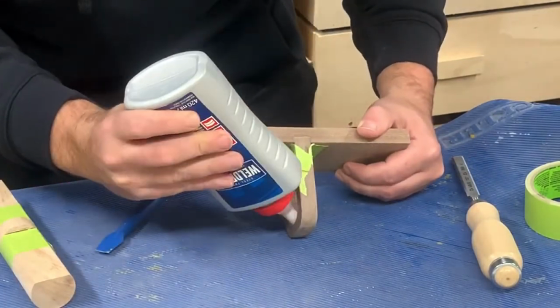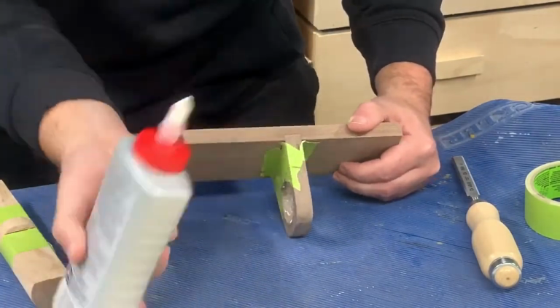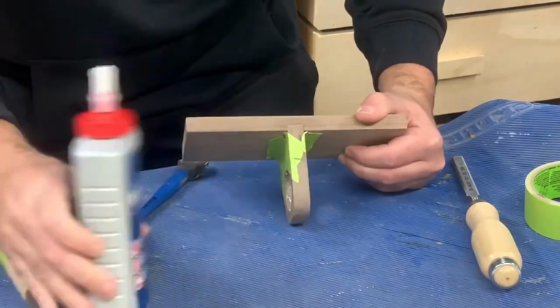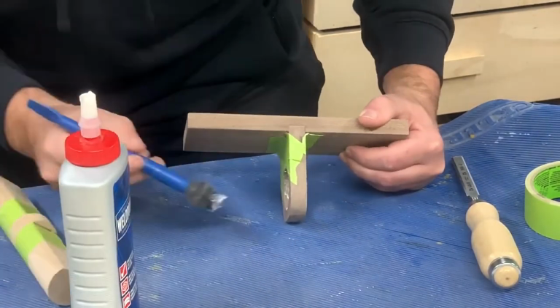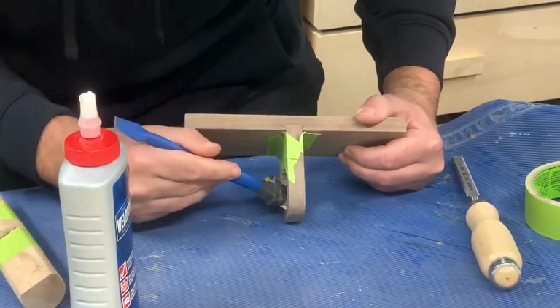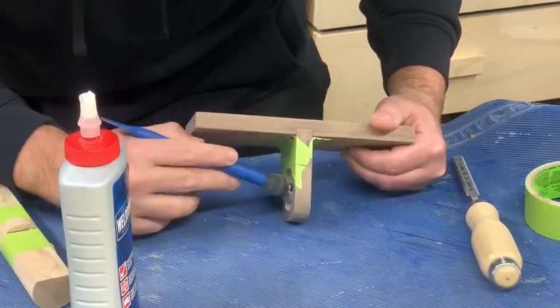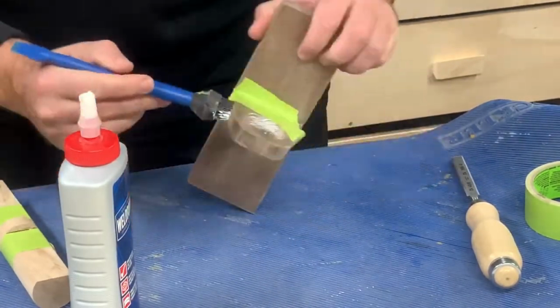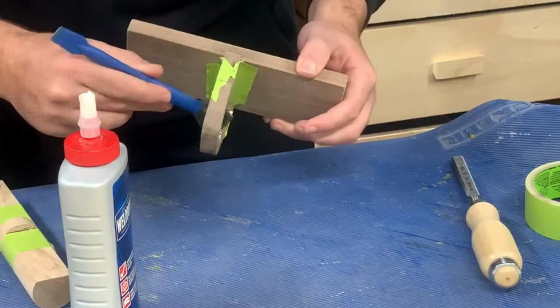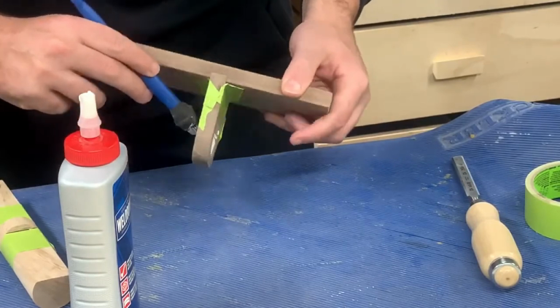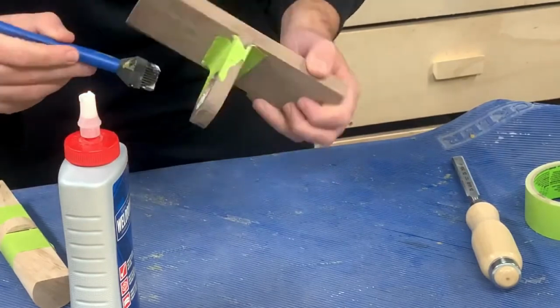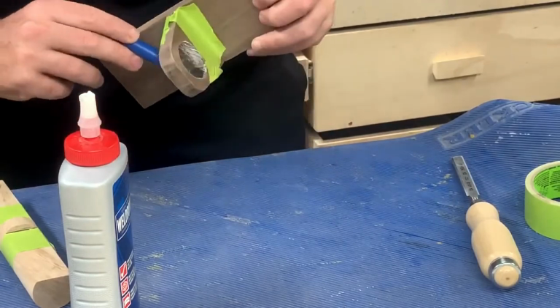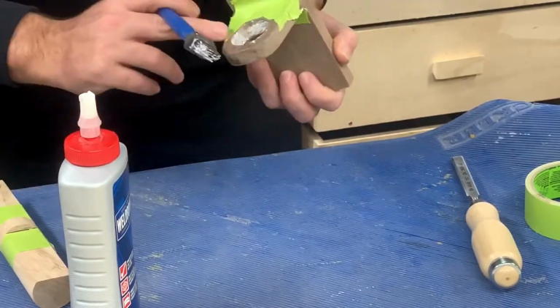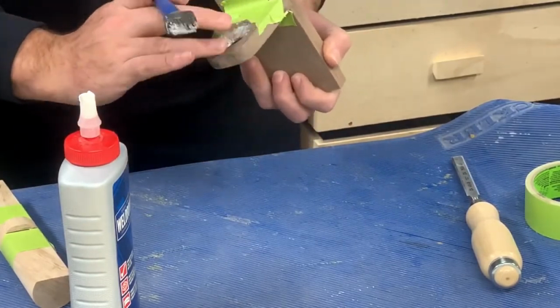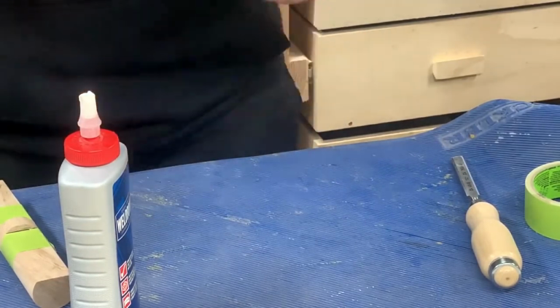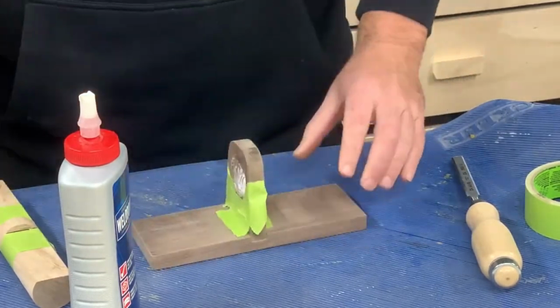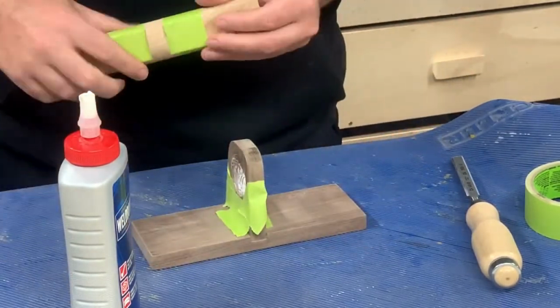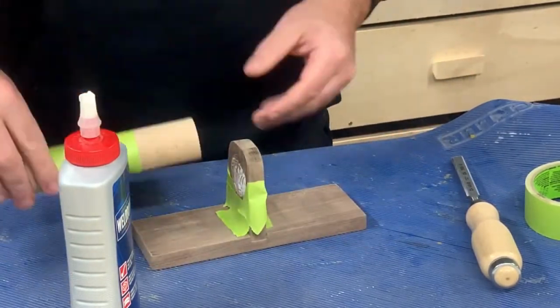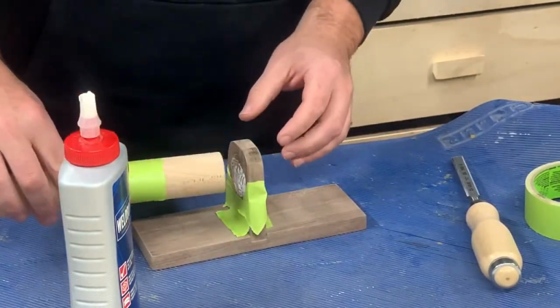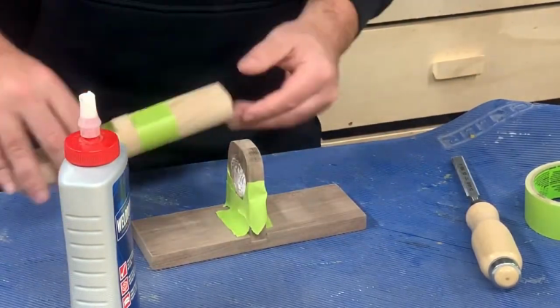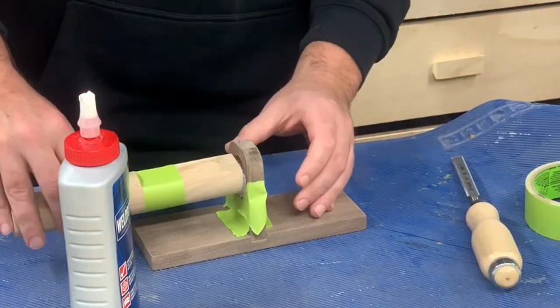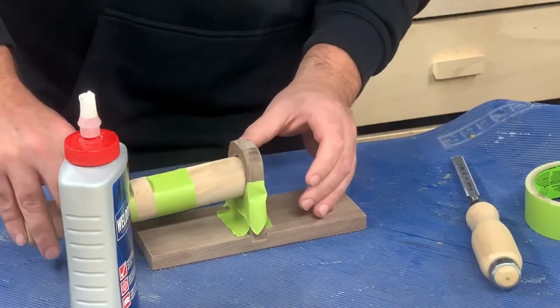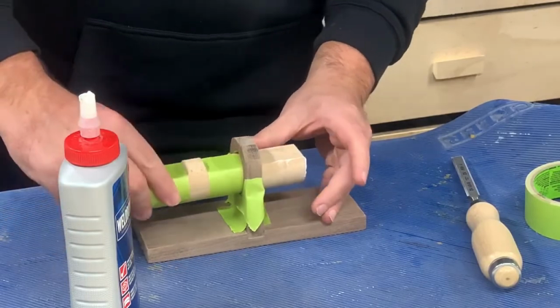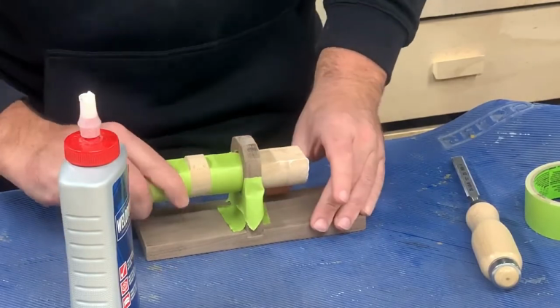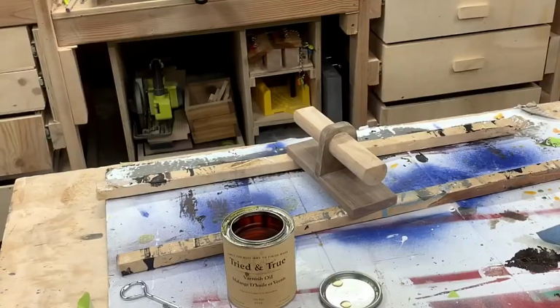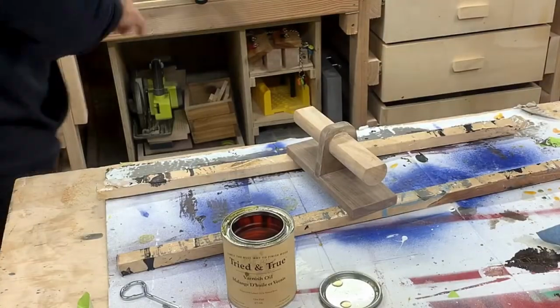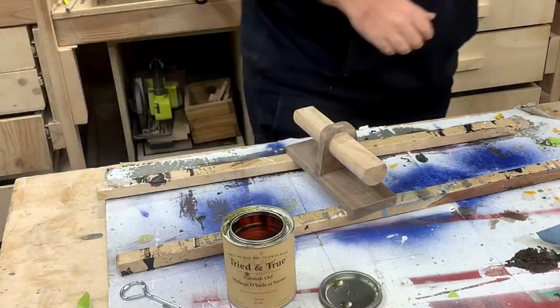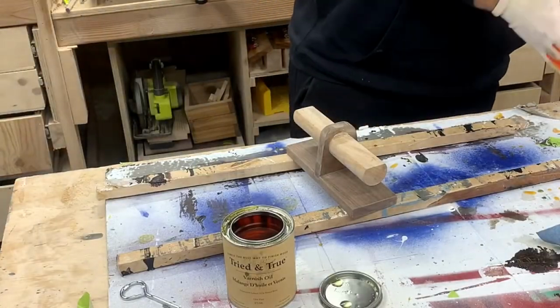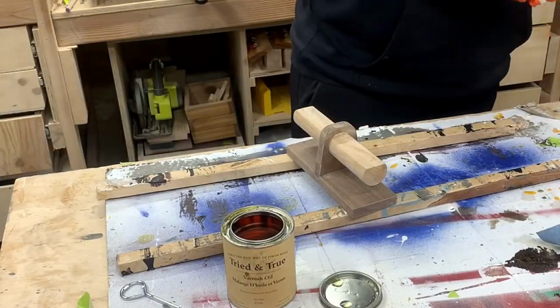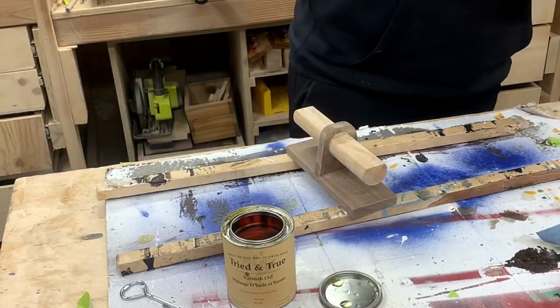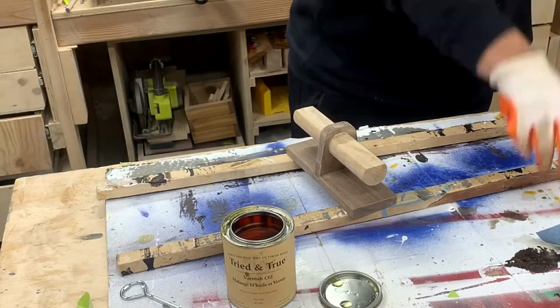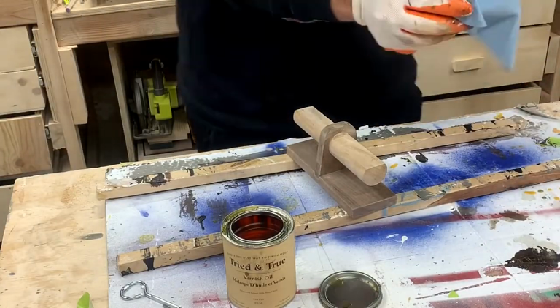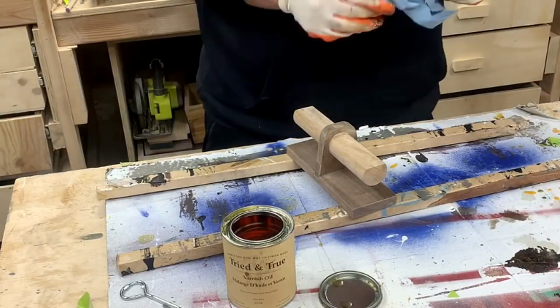Attaching the dowel without getting glue everywhere was a challenge. I did a terrible job on the first one, but I quickly figured out how to tape and how to slide the dowel in on the next one without getting glue on any surfaces I didn't want to.